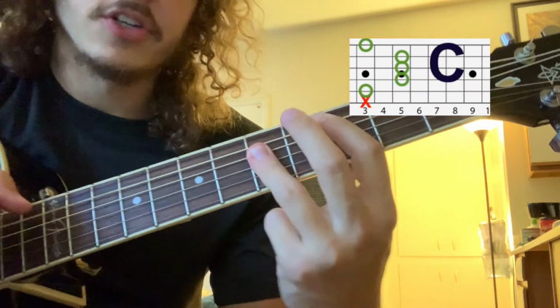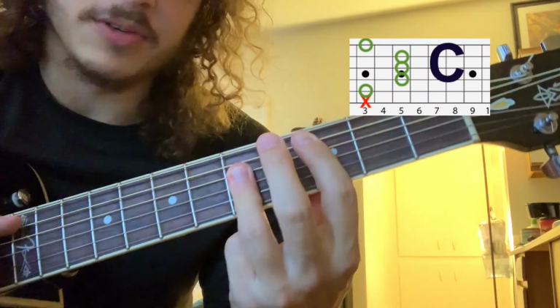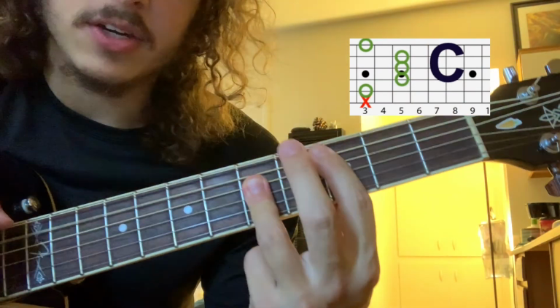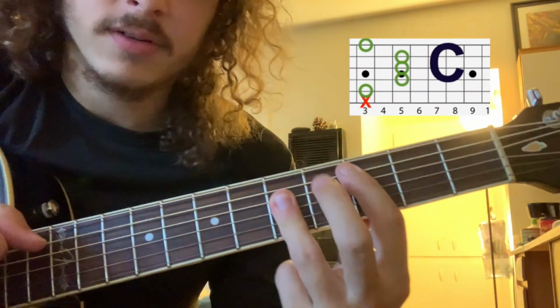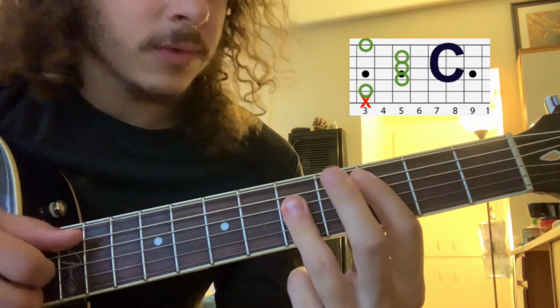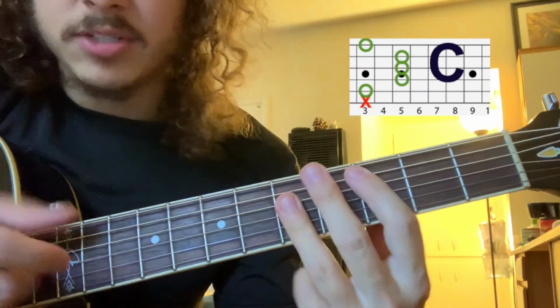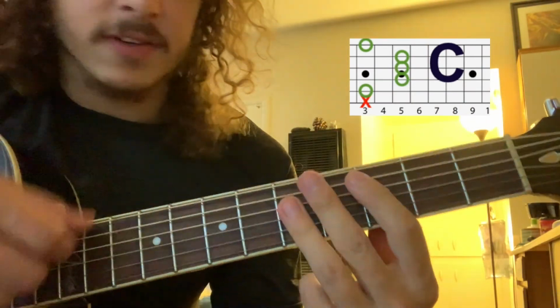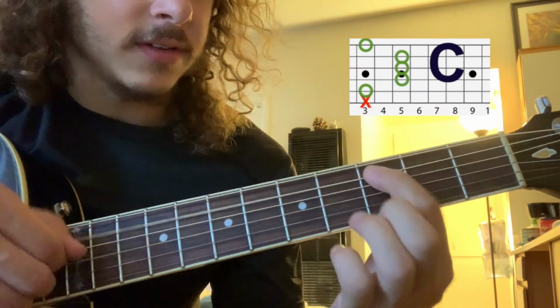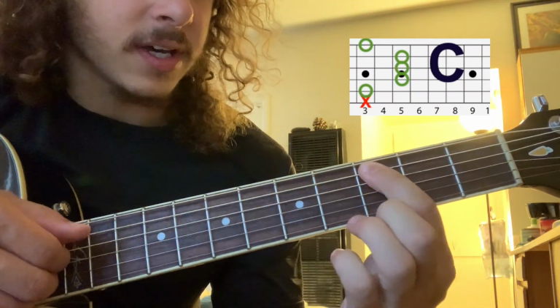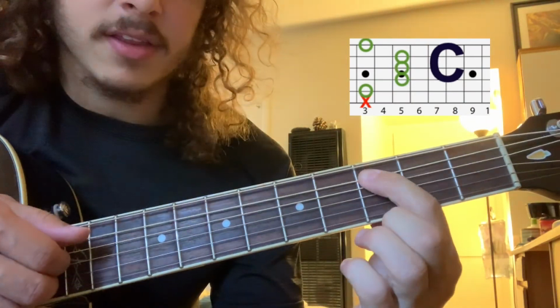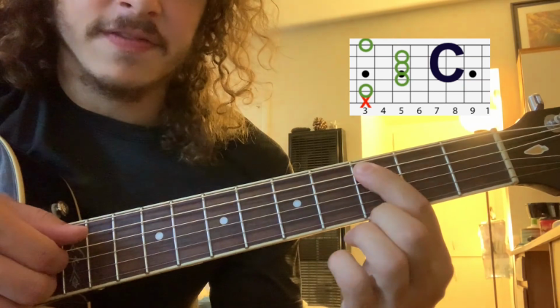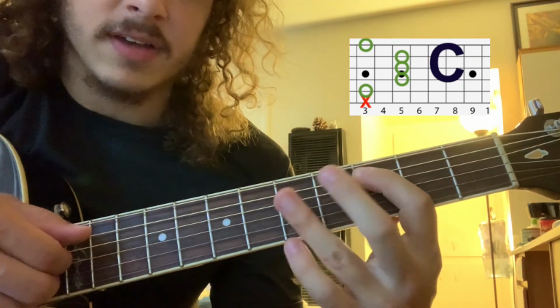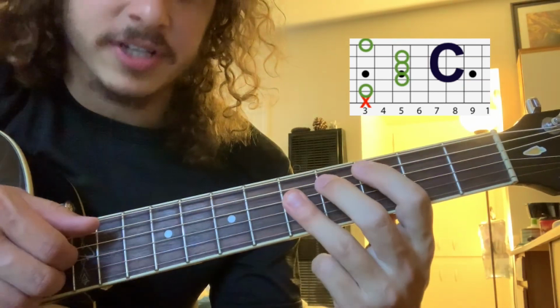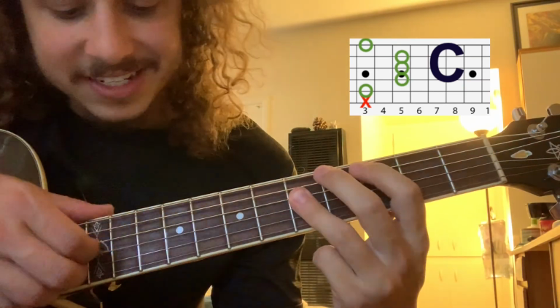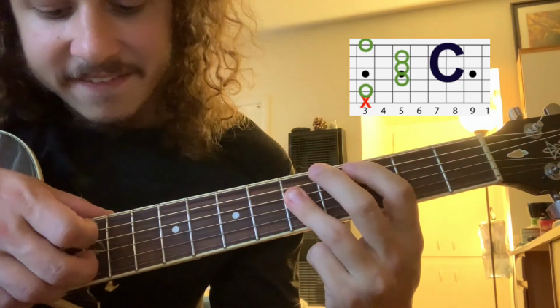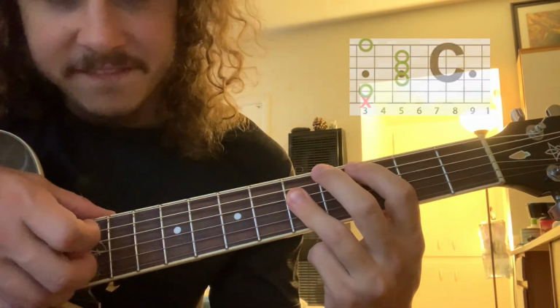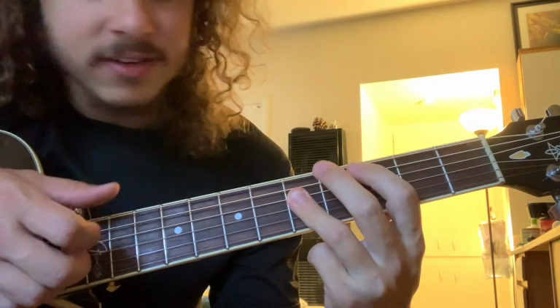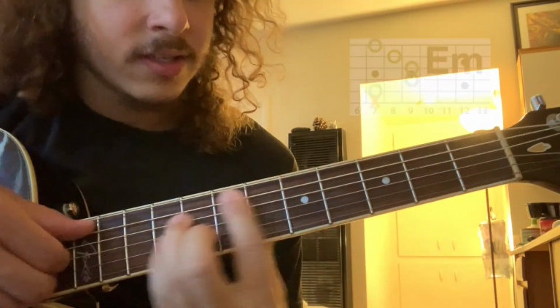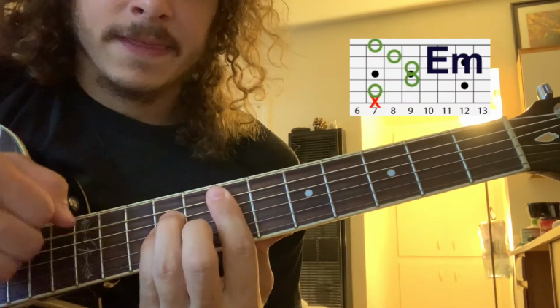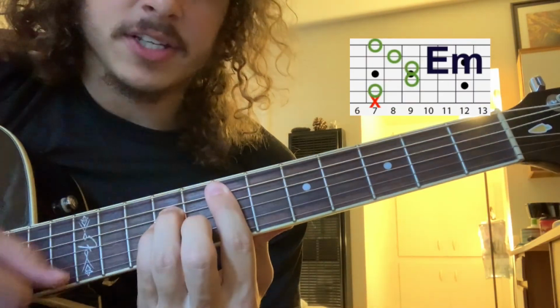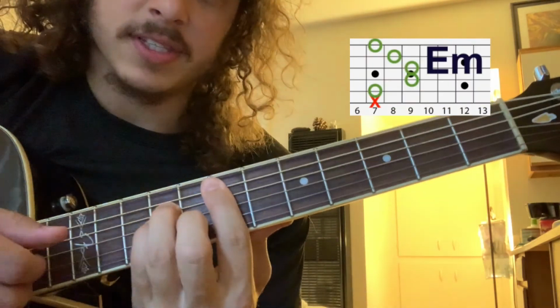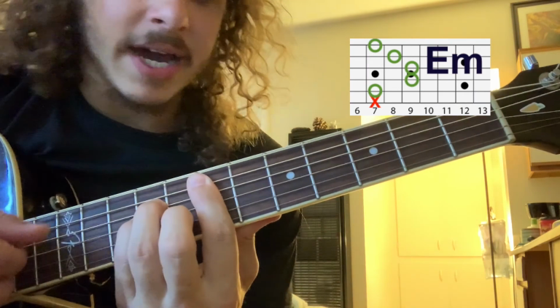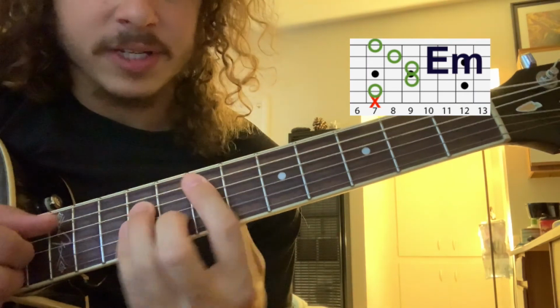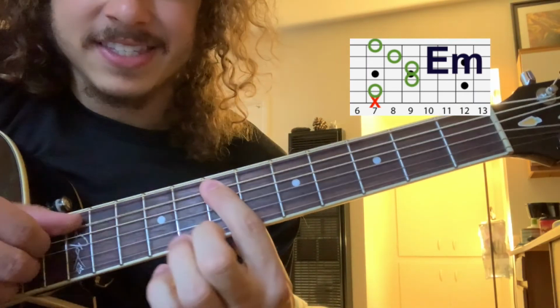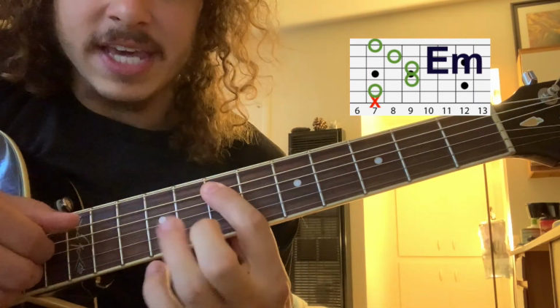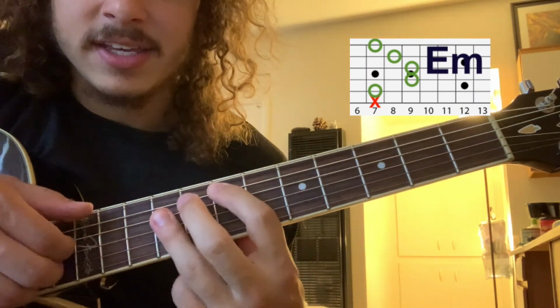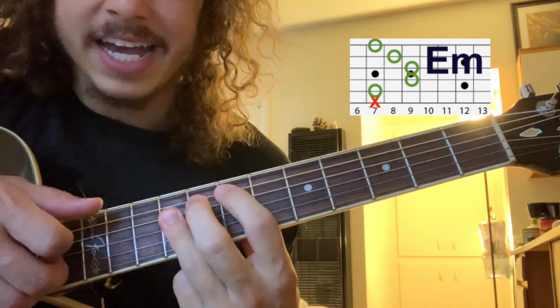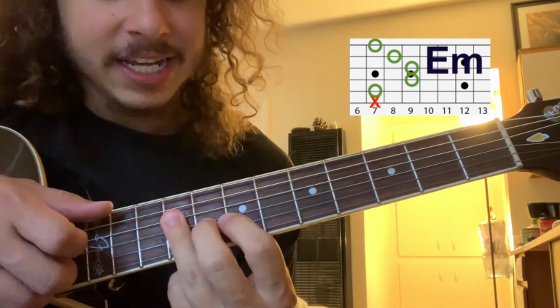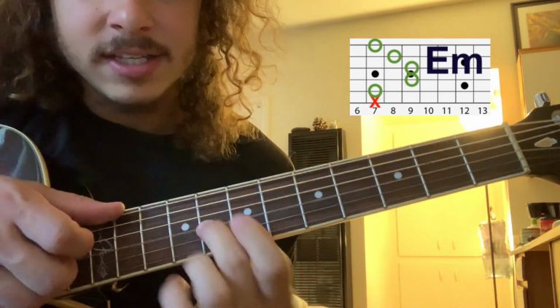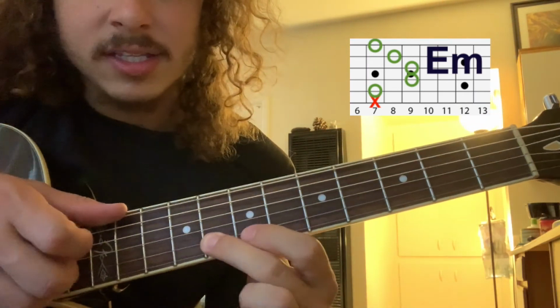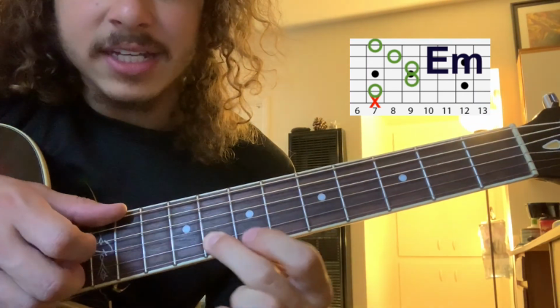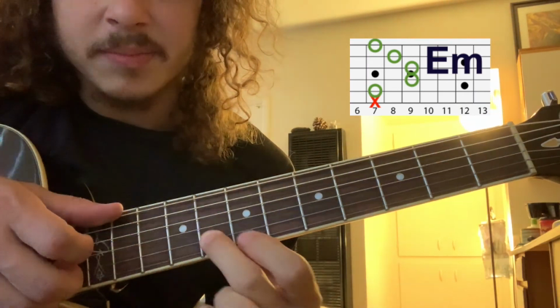Drop down to a C chord where it's the same shape as the first one. It's the 3rd fret on the A string and then 5, 5, 5. And then finish it up with this E minor where you've got 7 on the A, 9, 9, 8 on the B, and then 7 on the high E.